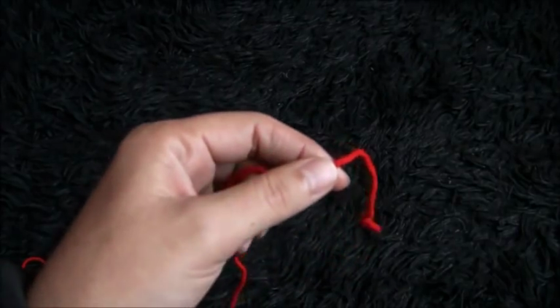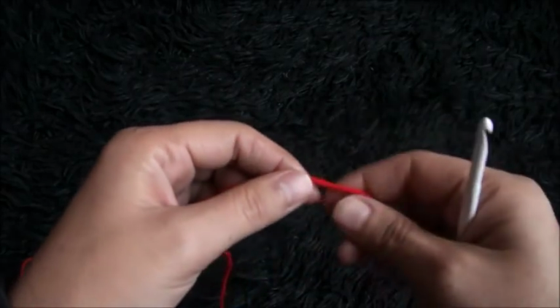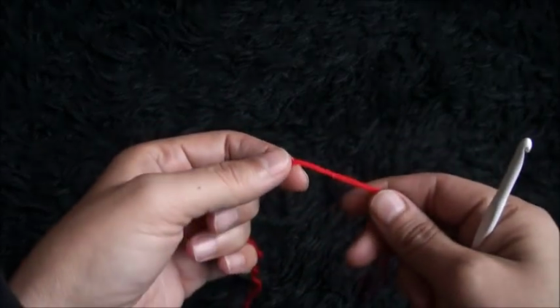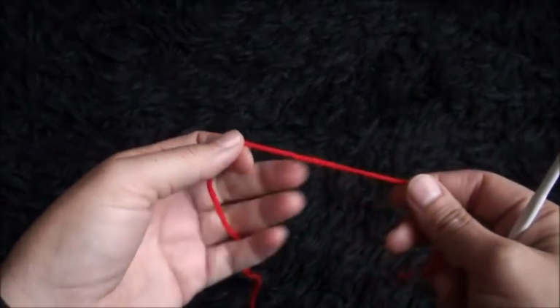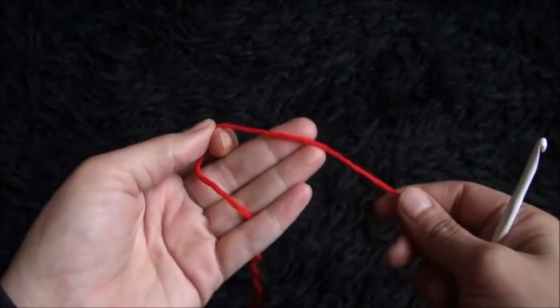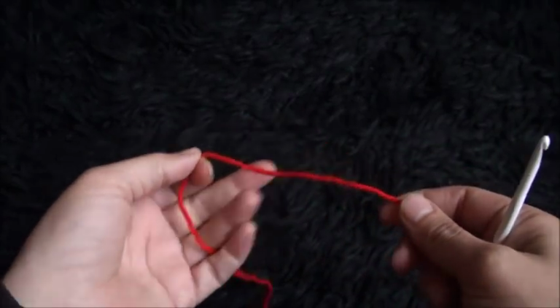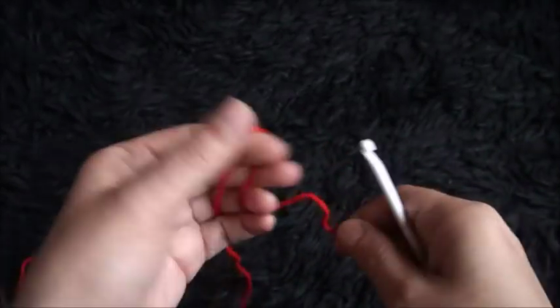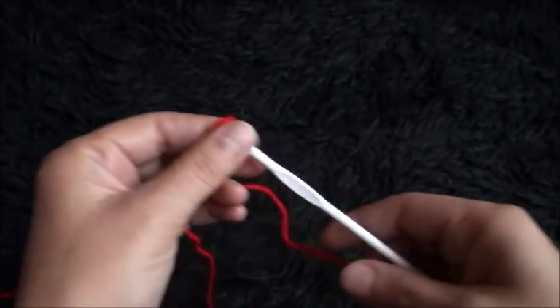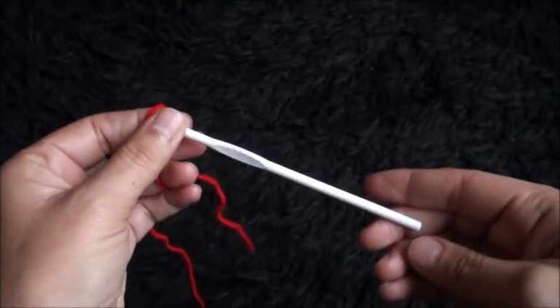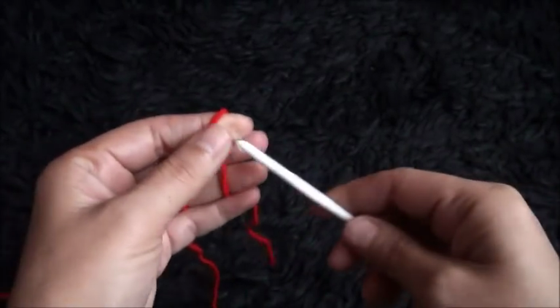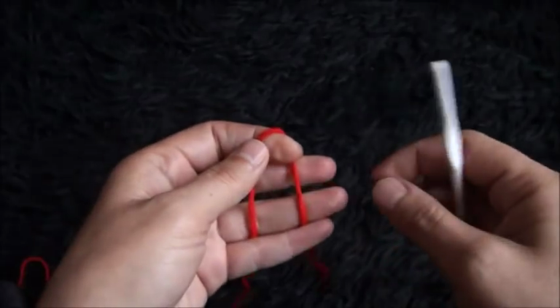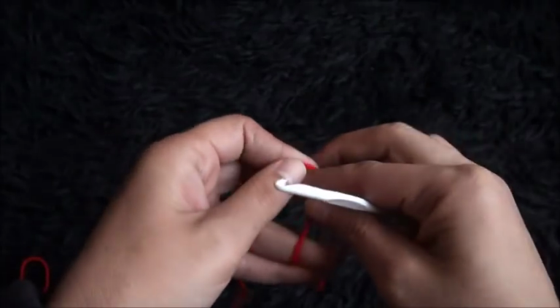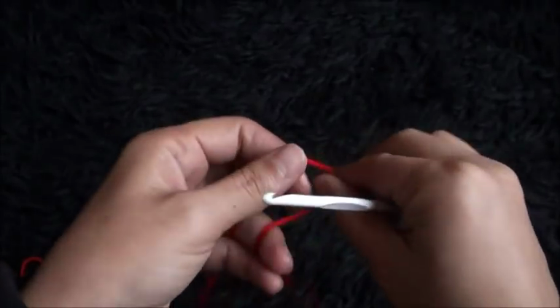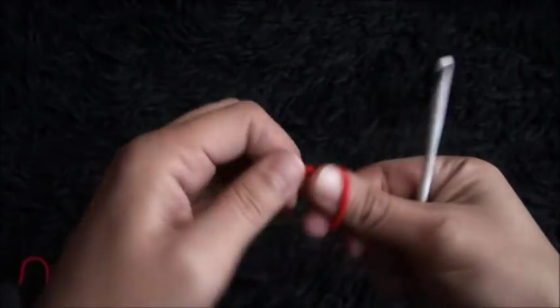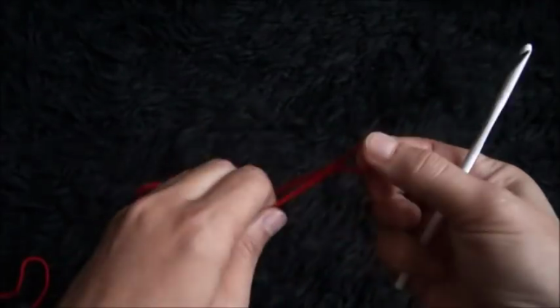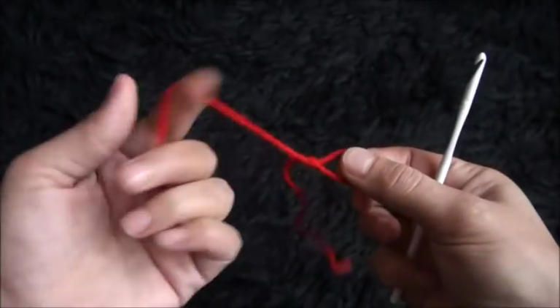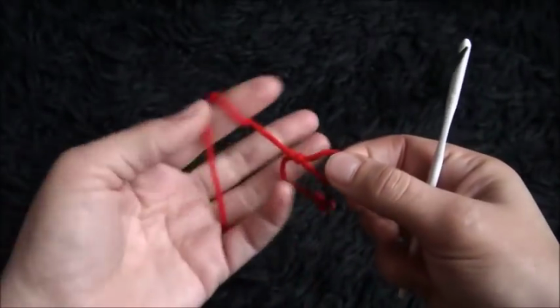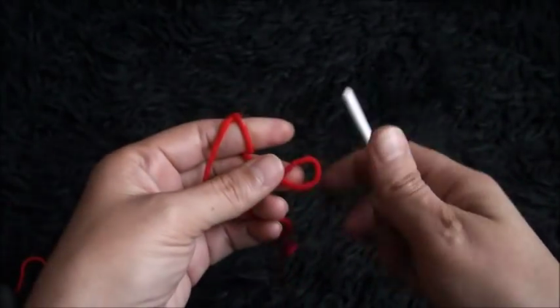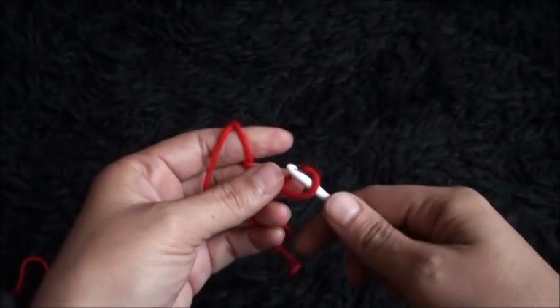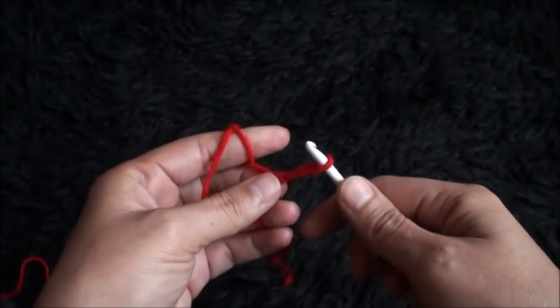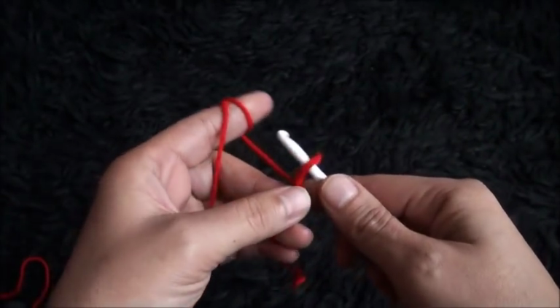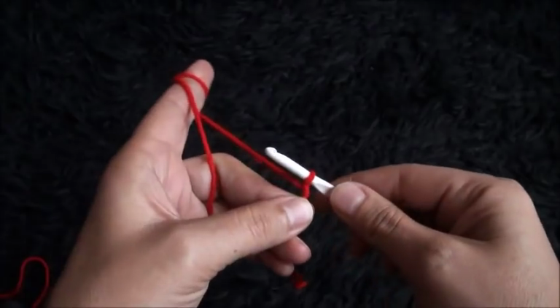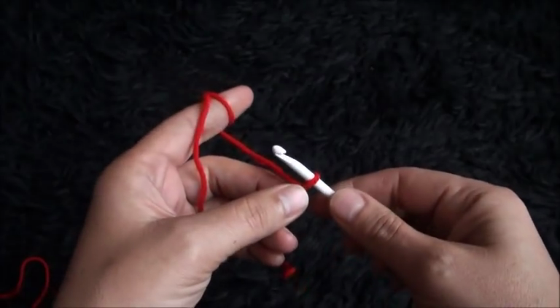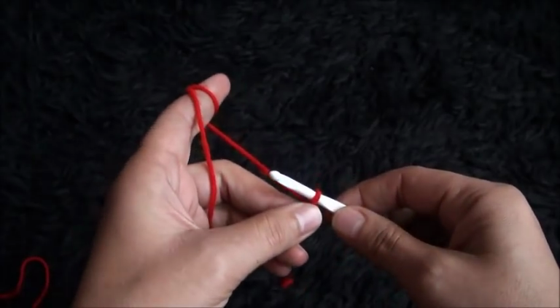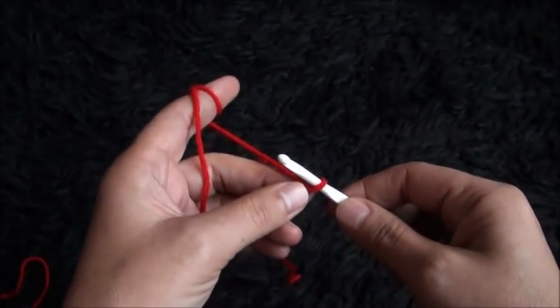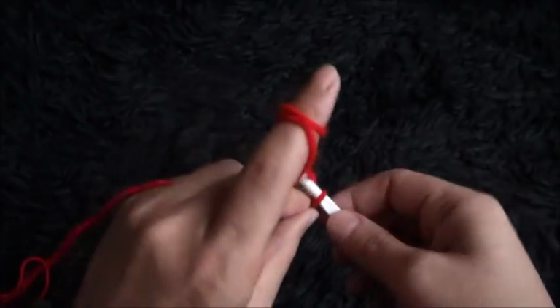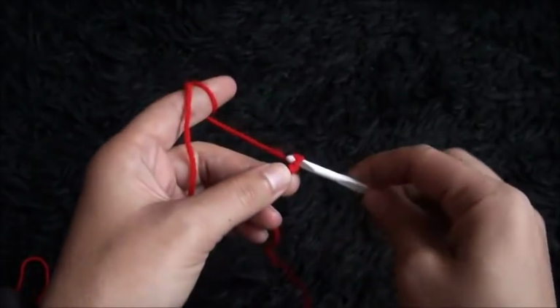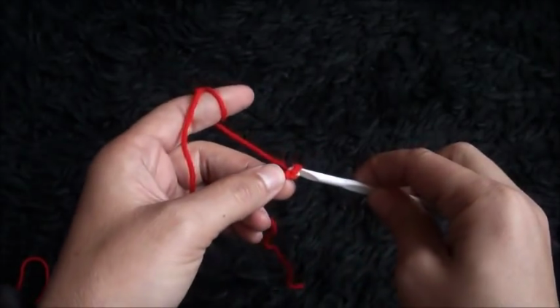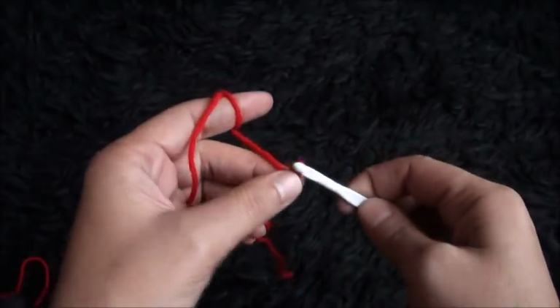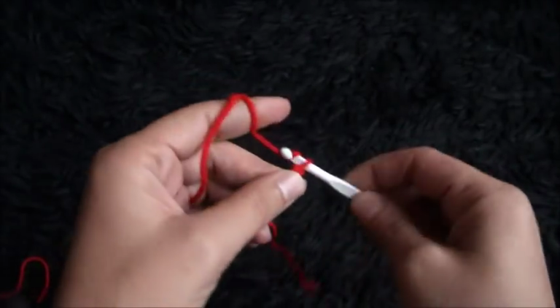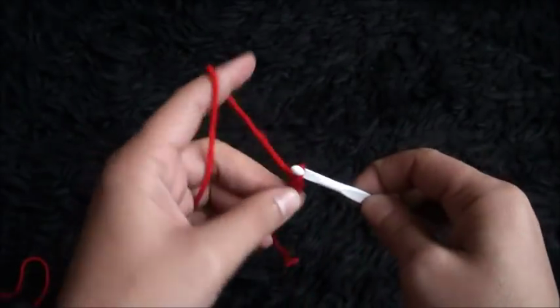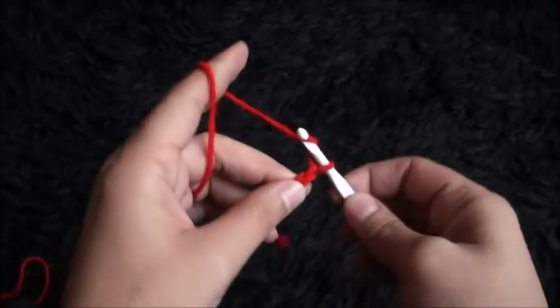Hi guys, for this video I'm using yarn in size 4 medium and a crochet hook in size 5 millimeters. I'll start by making a slip knot. For this stitch you need to chain multiples of 9 plus 1, so I will start by chaining 28.